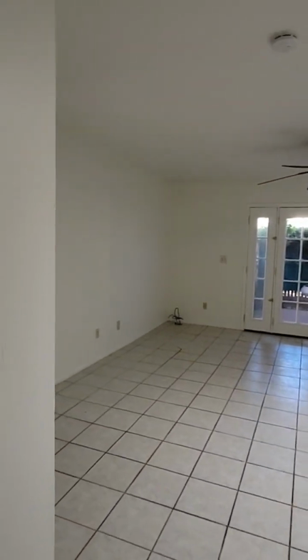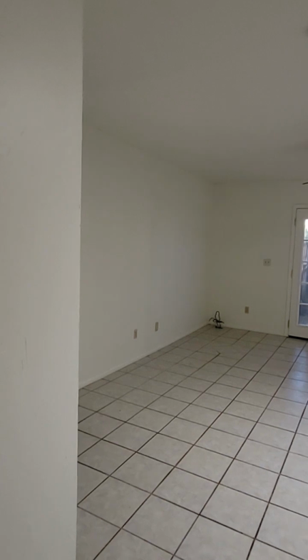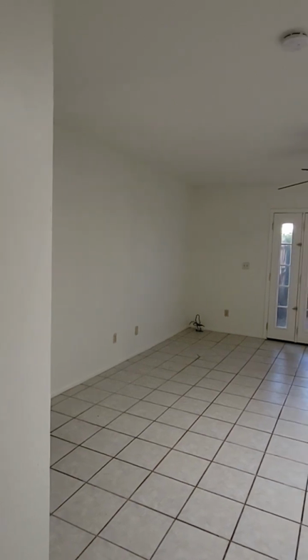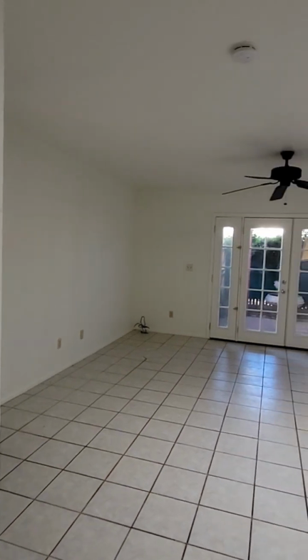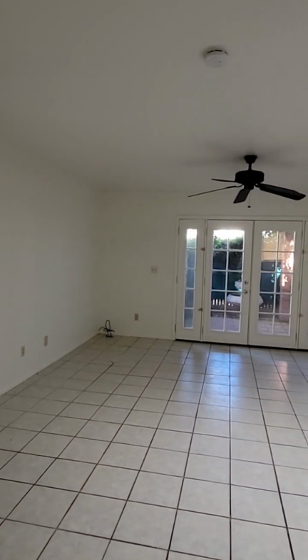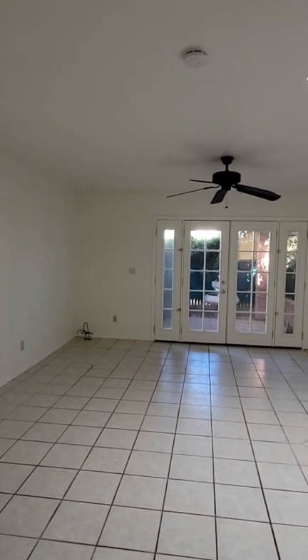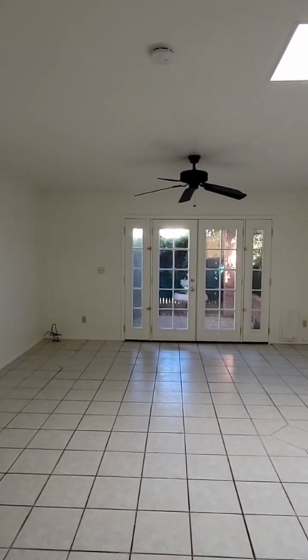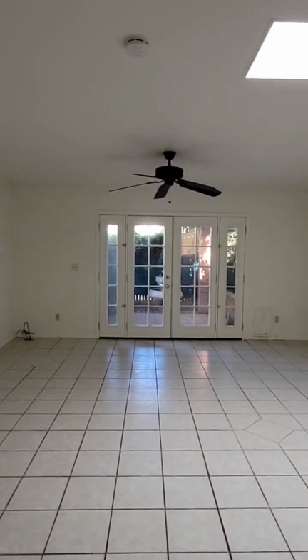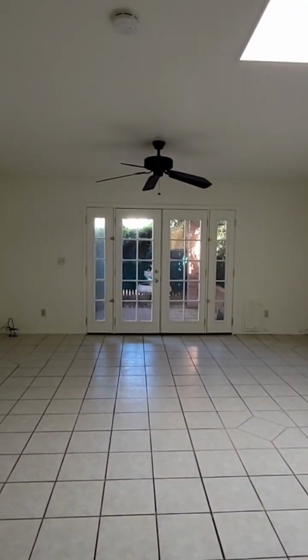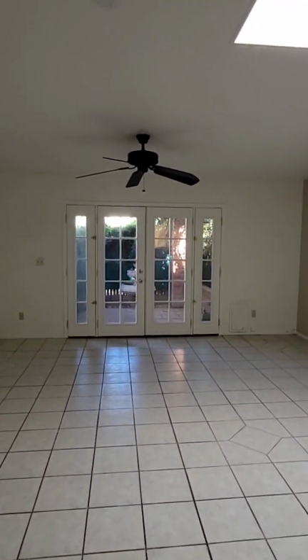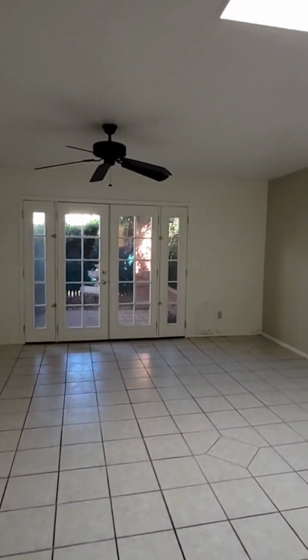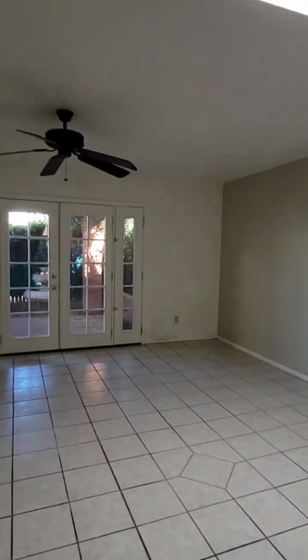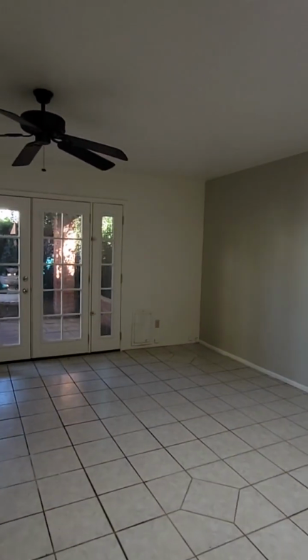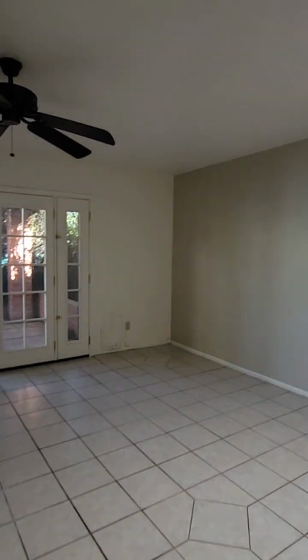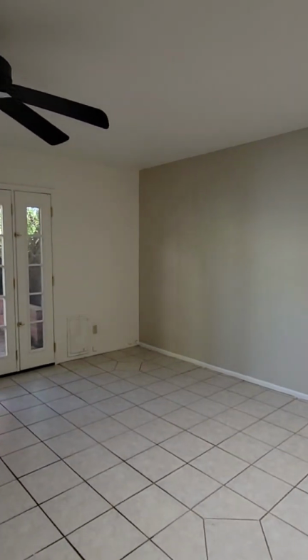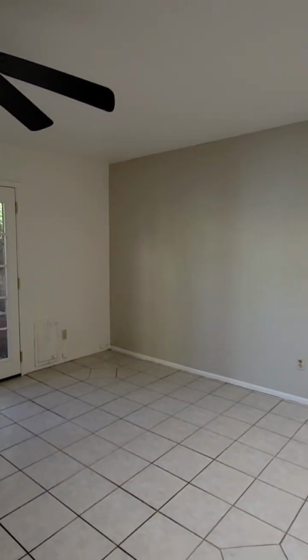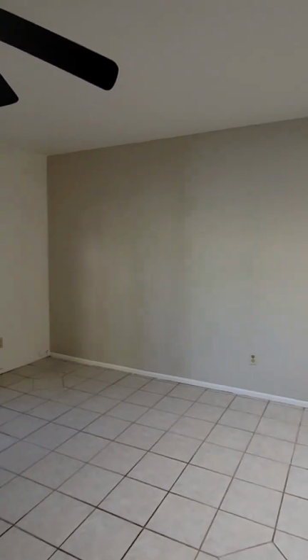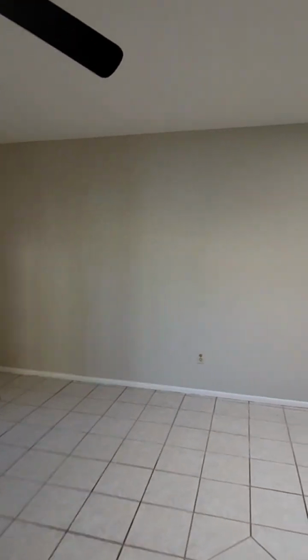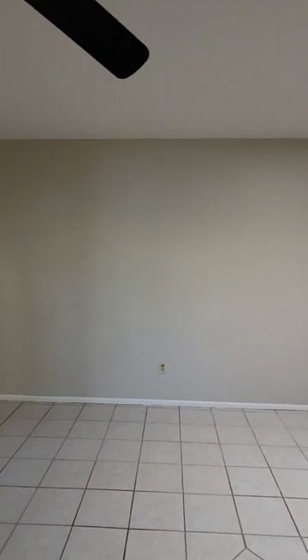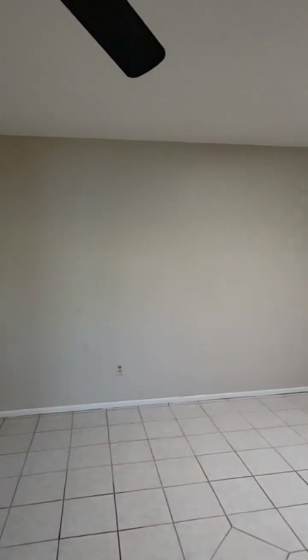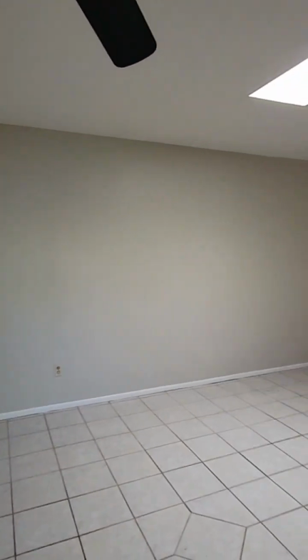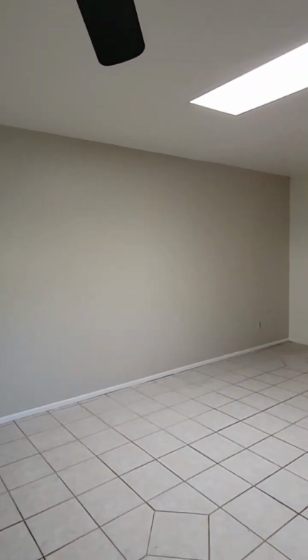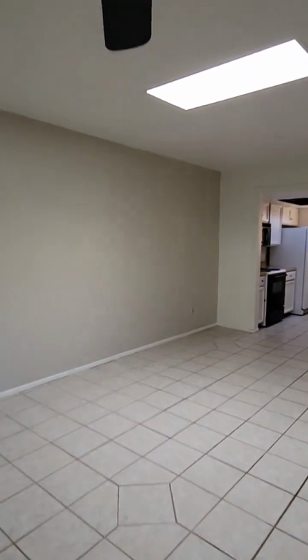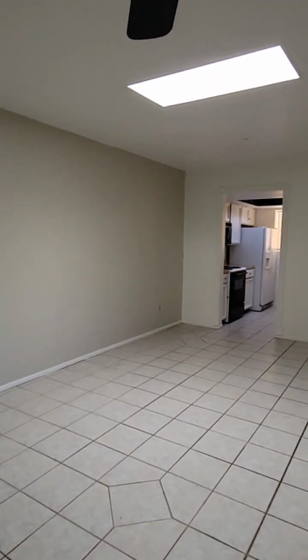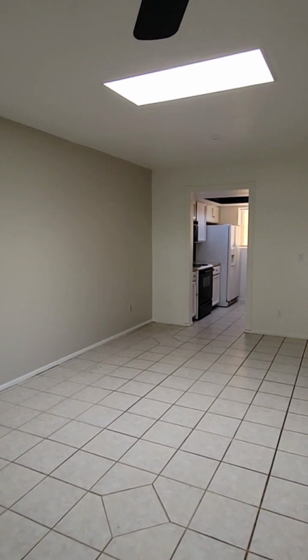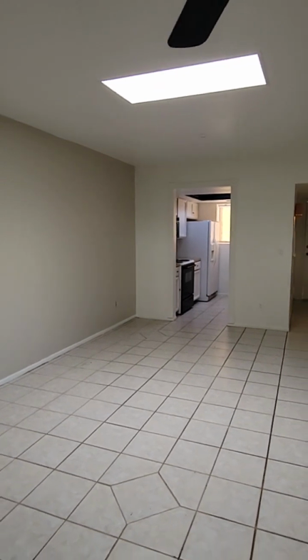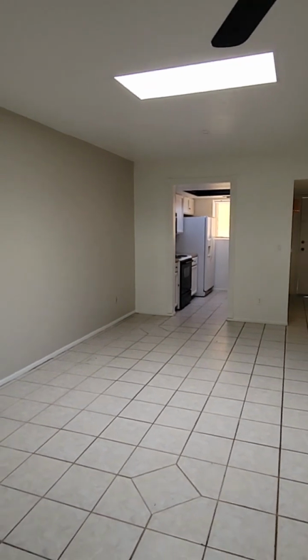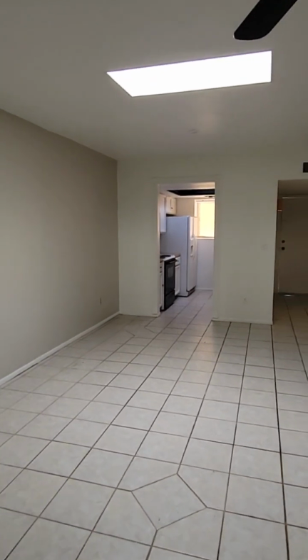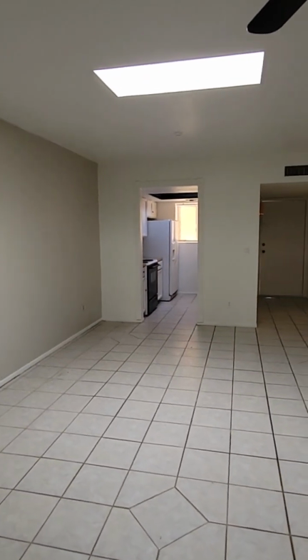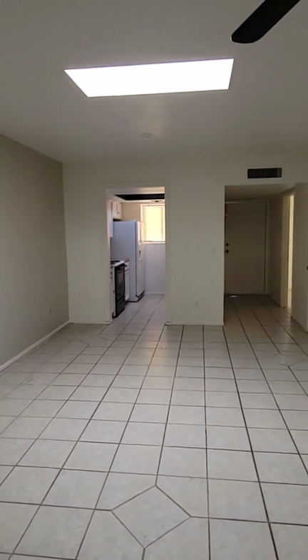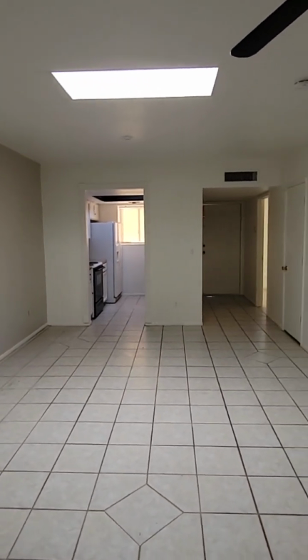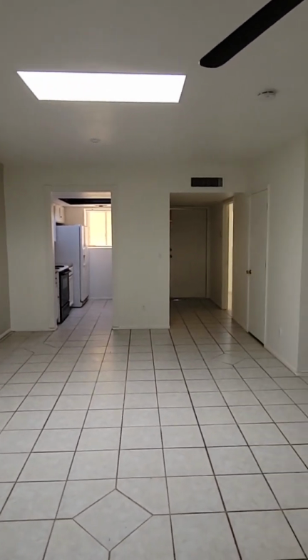Here's the great room — nice big space here. Lots of natural light. I'm going to turn around so you can see the entry and the kitchen.